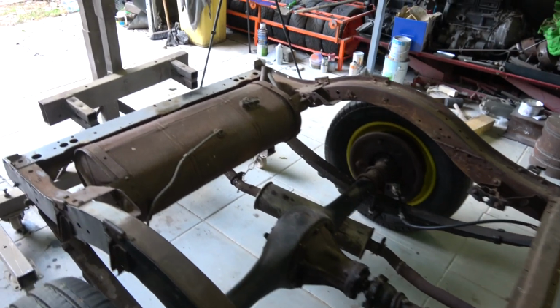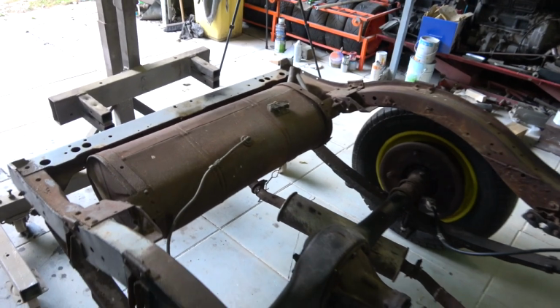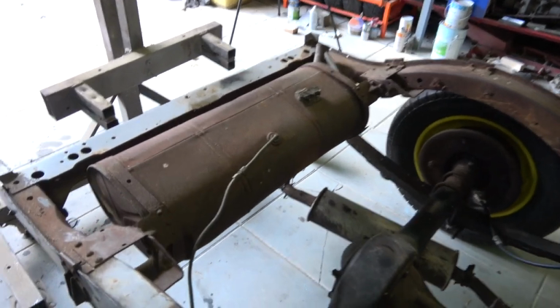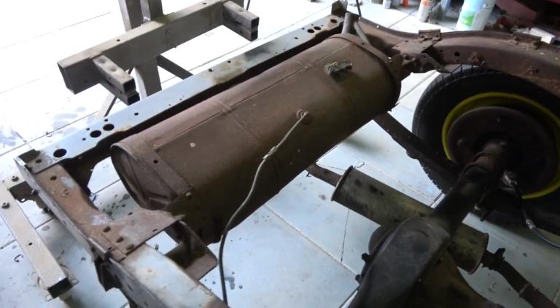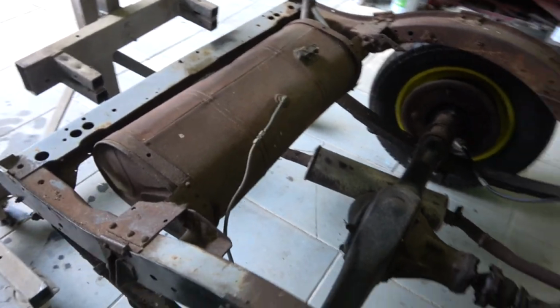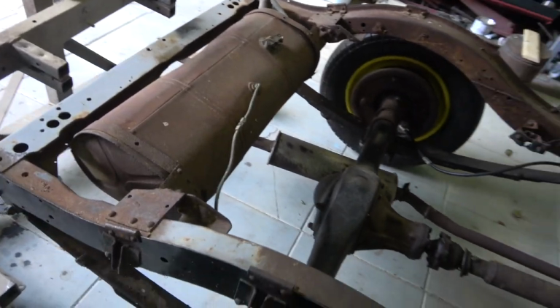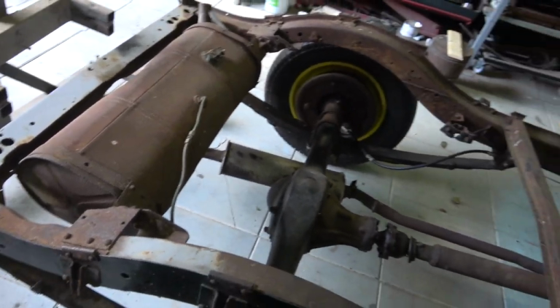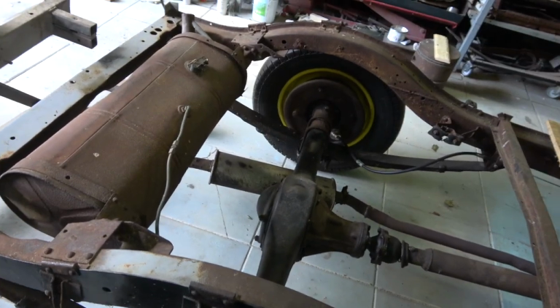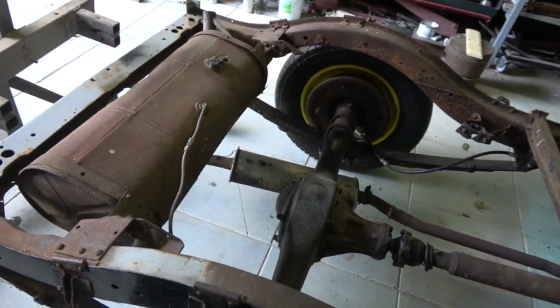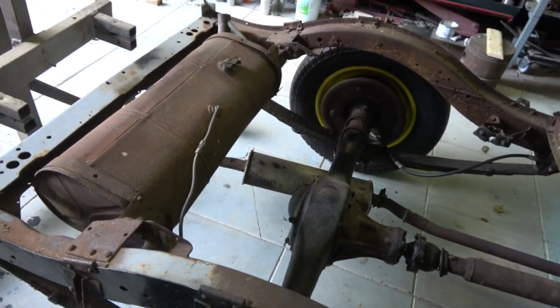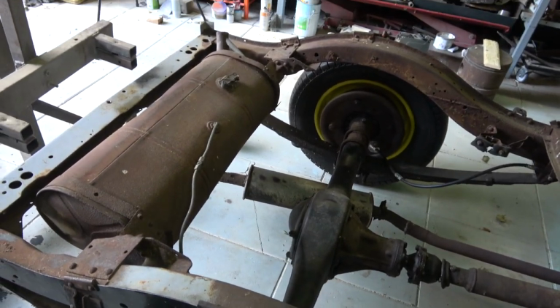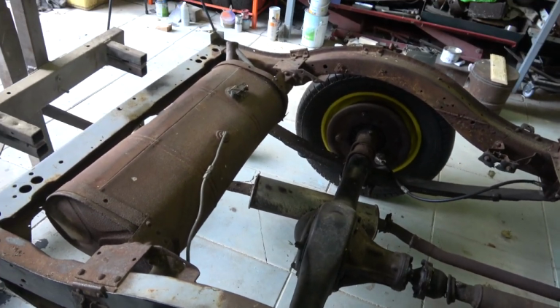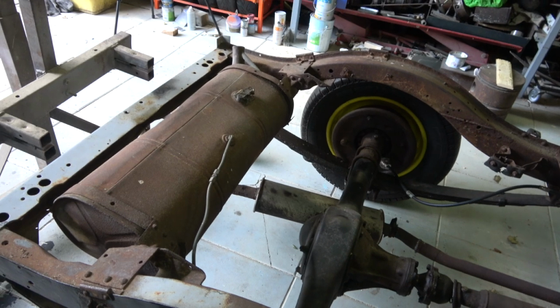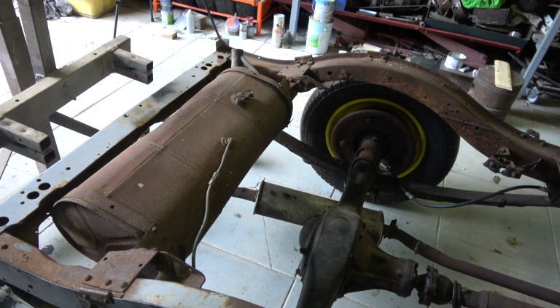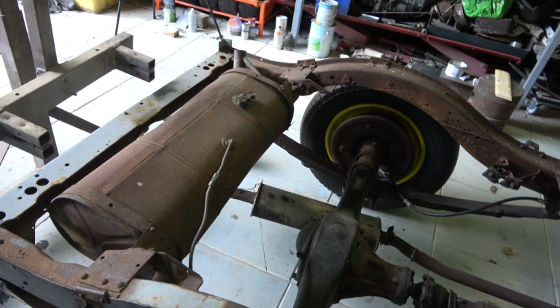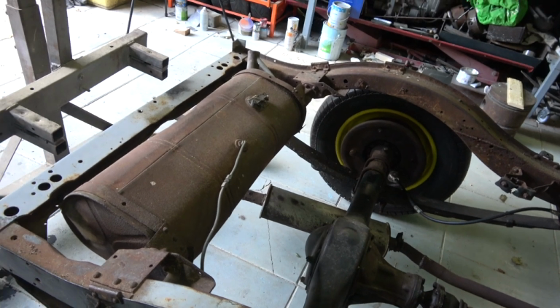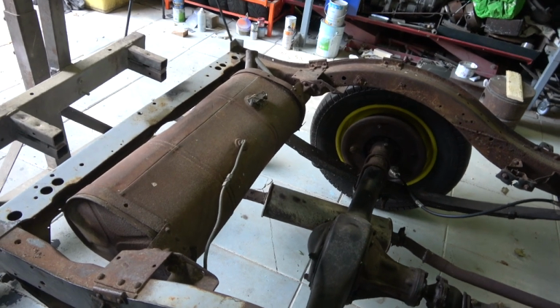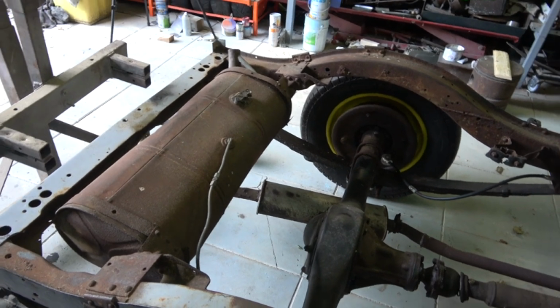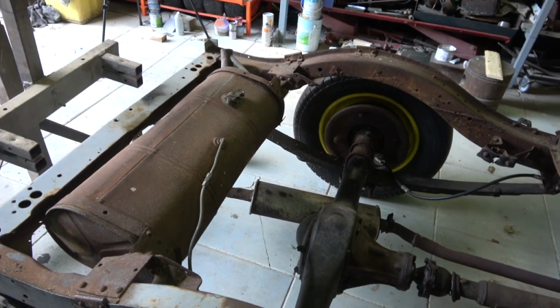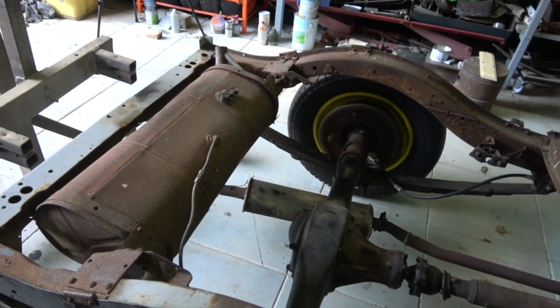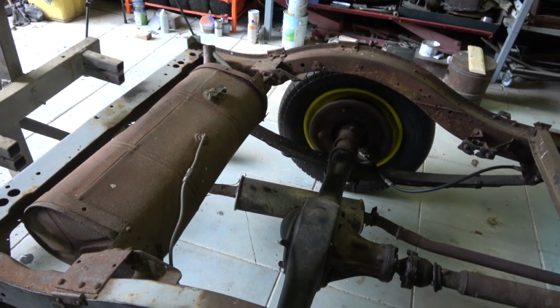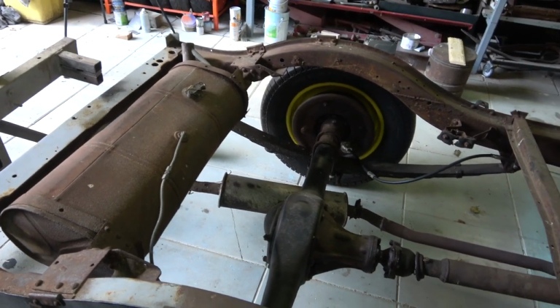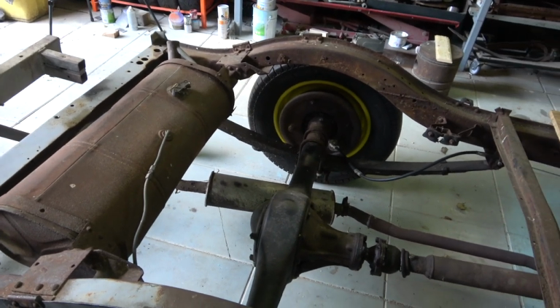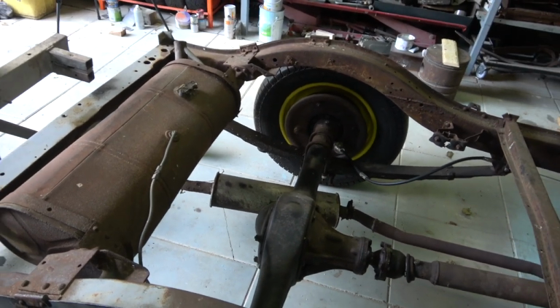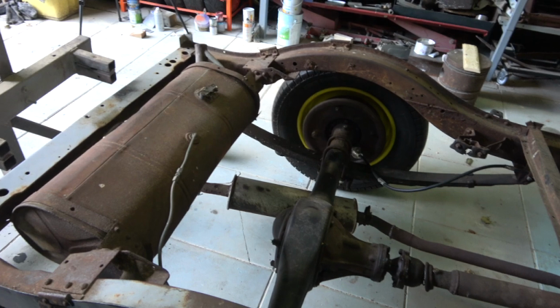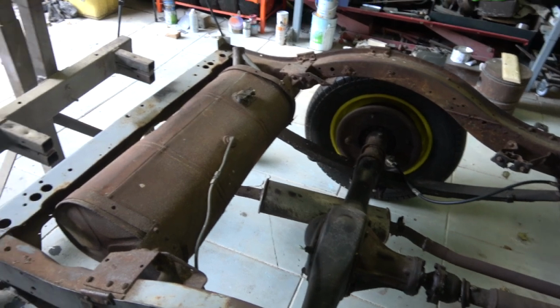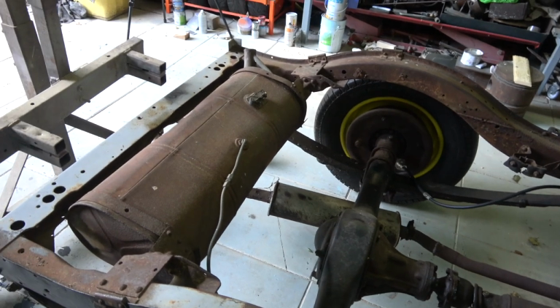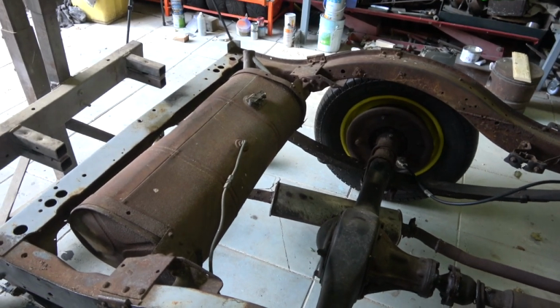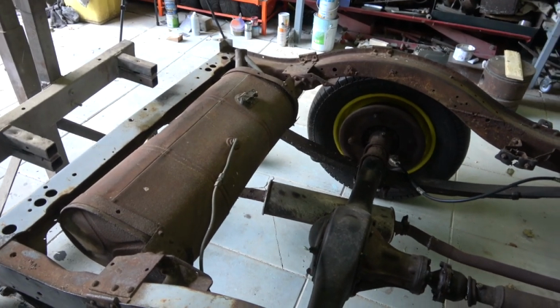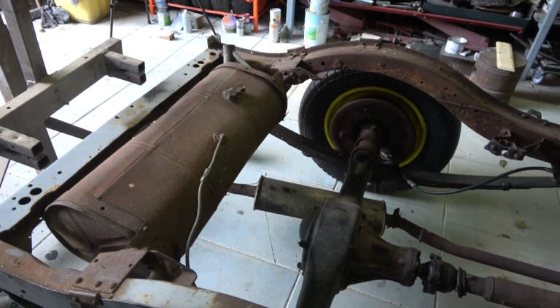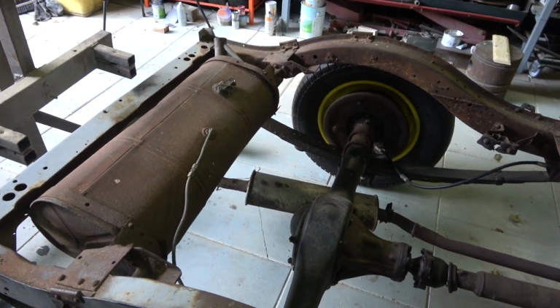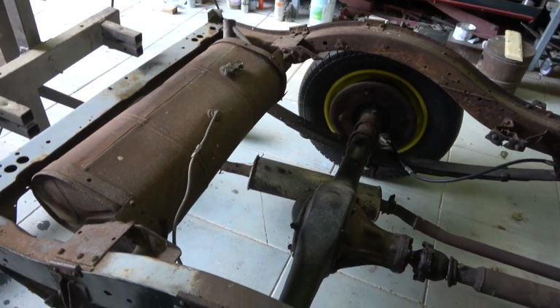That fuel tank I'll probably take off — I don't think we'll use it. We'll probably fit something smaller but keep the original. Whoever it gets passed on to can maybe do something with it. By the looks of it, I think it's the original tank.